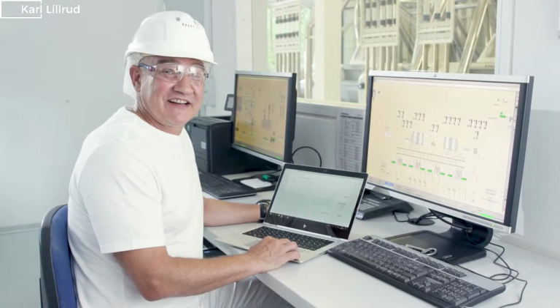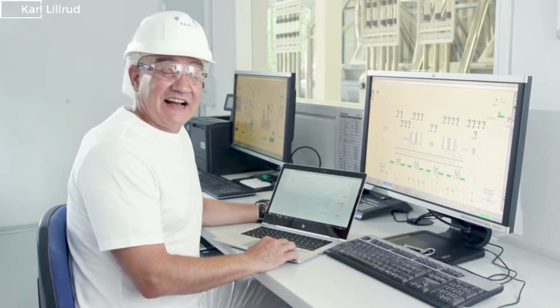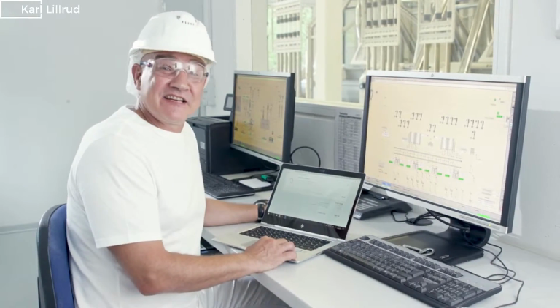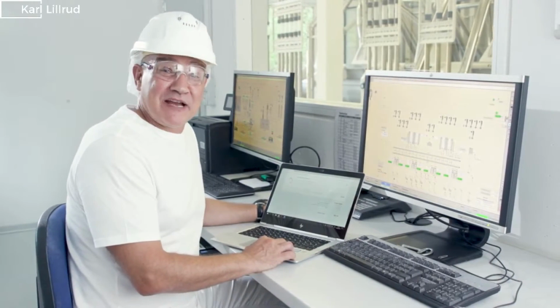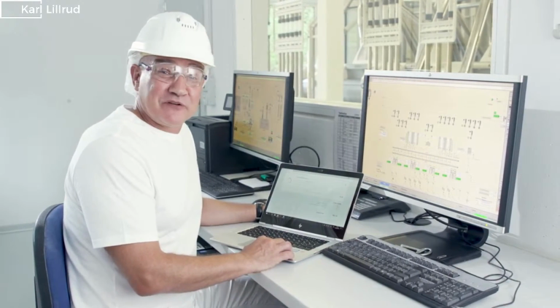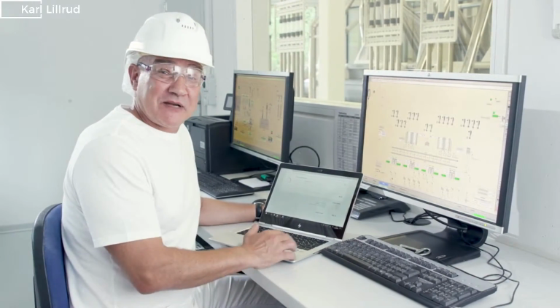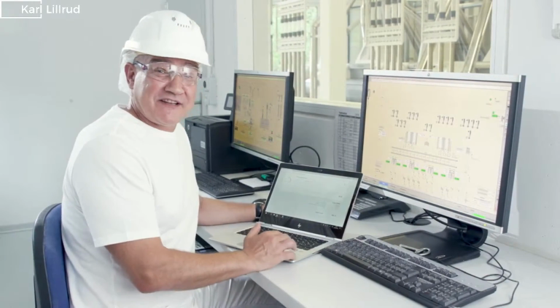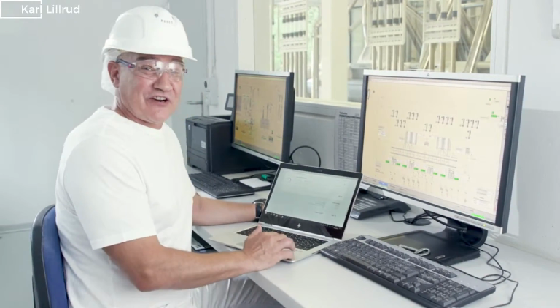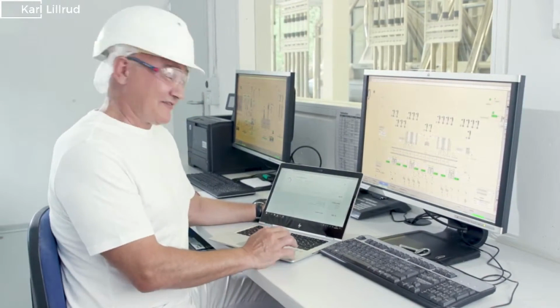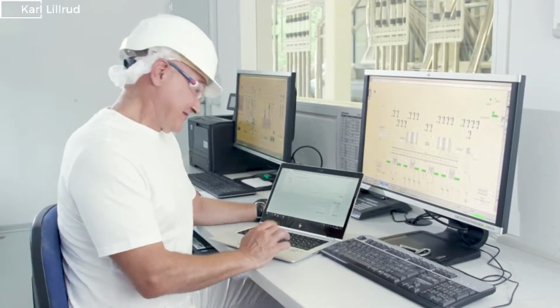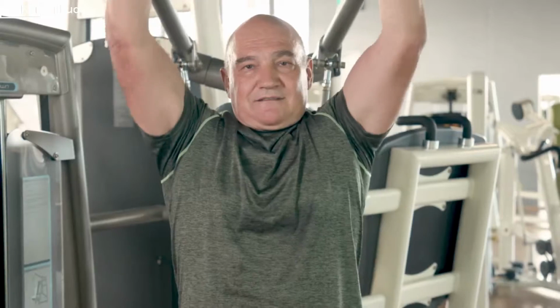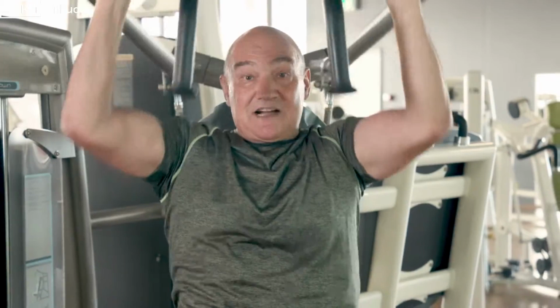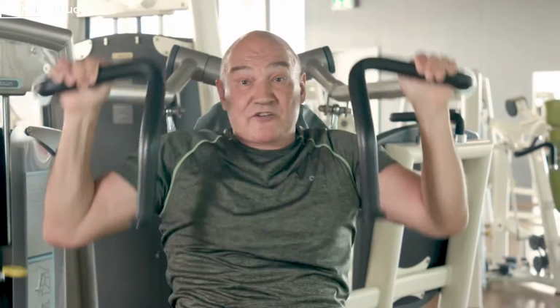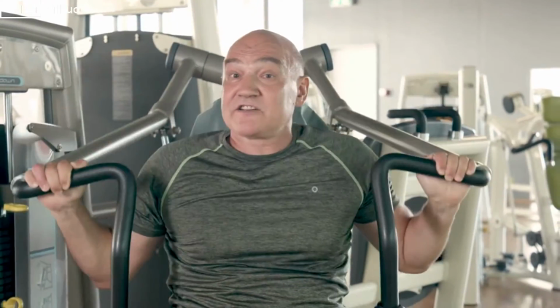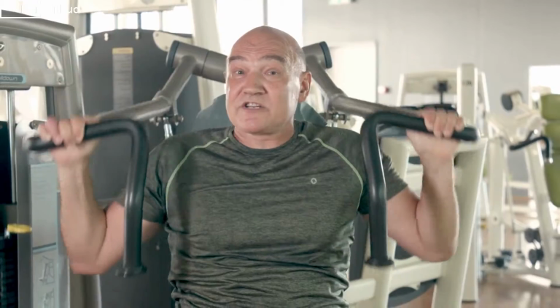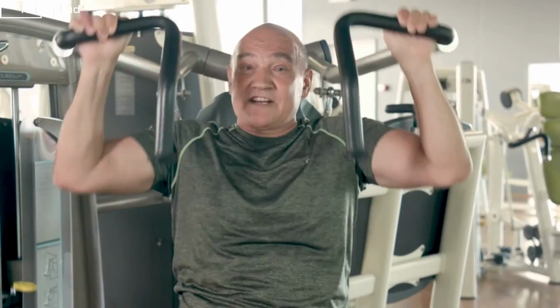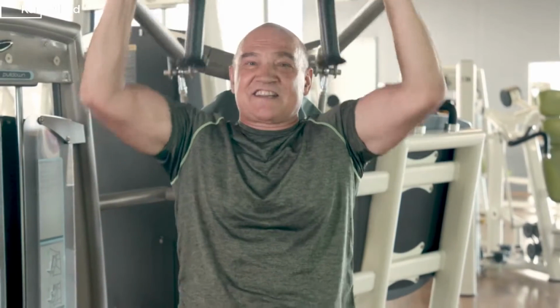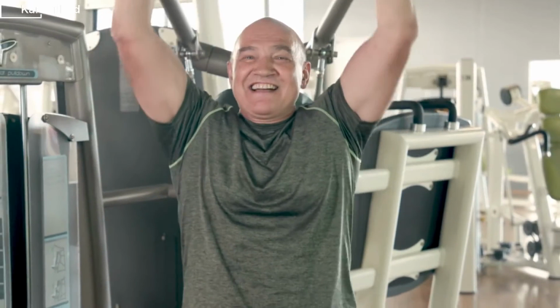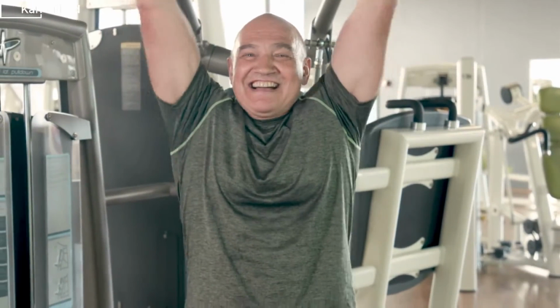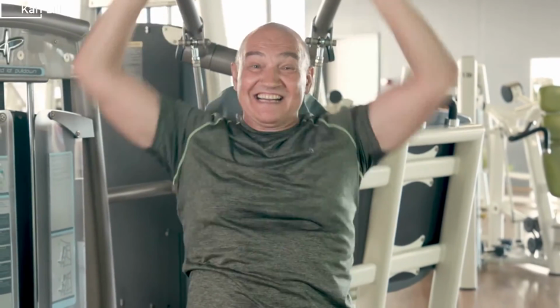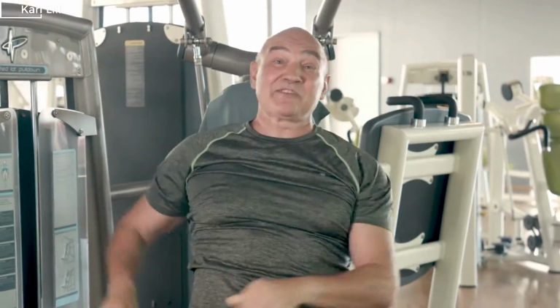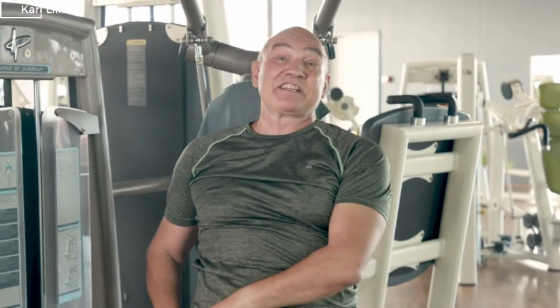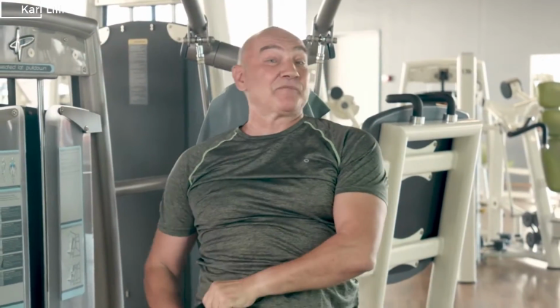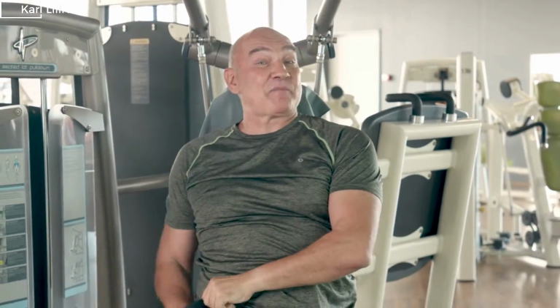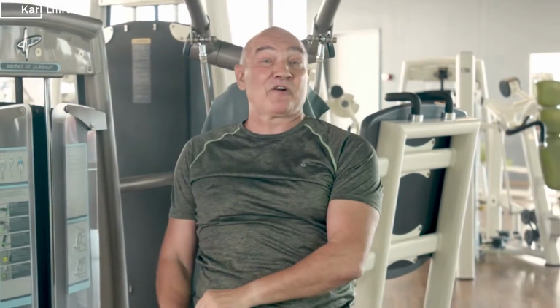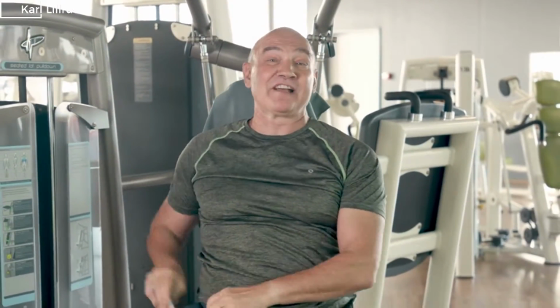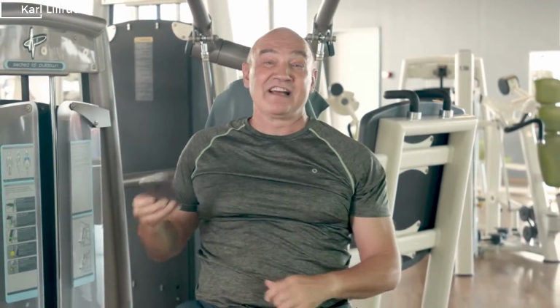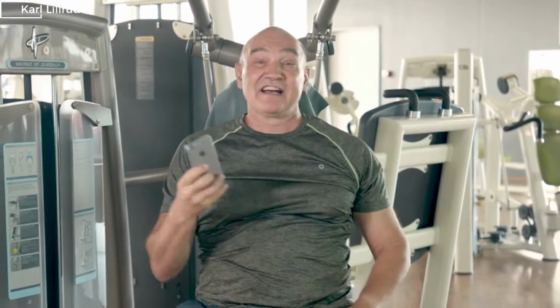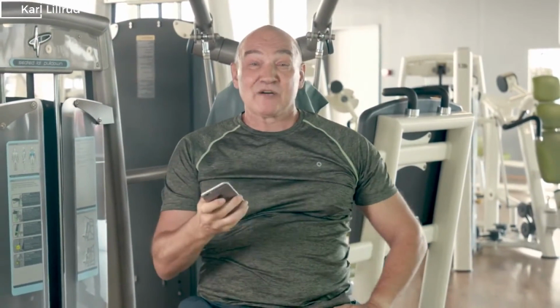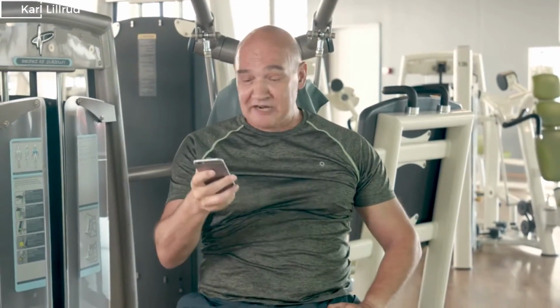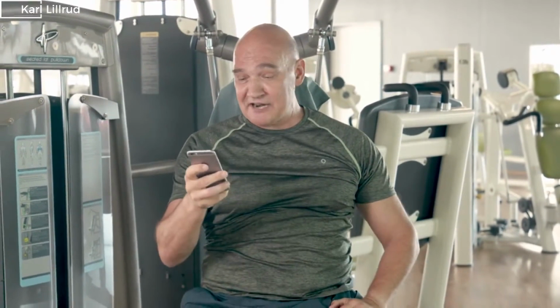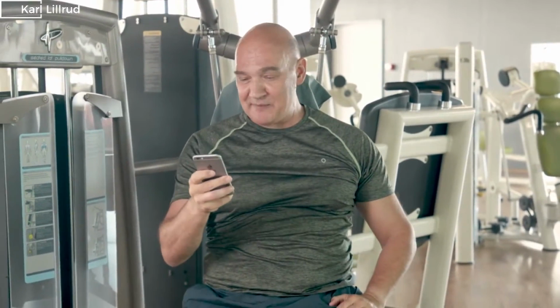I can even pay for it with my credit card, and I can track the order status and delivery date on my smartphone wherever I am.